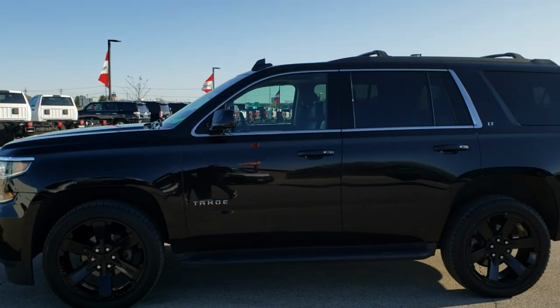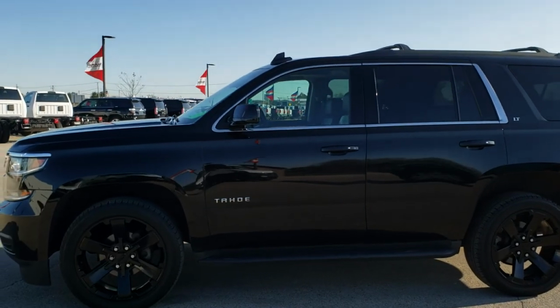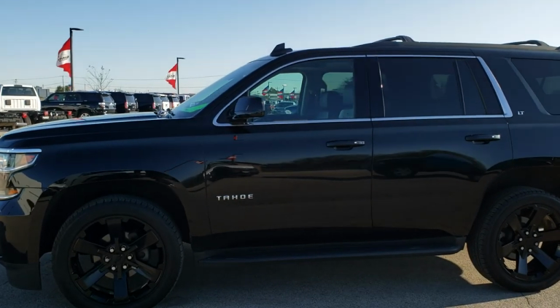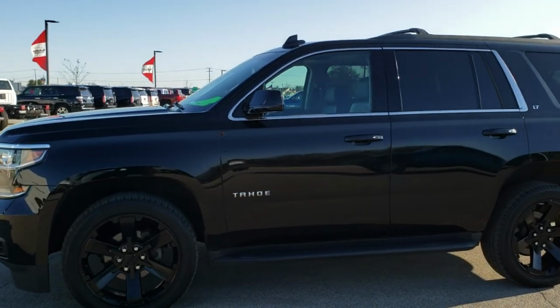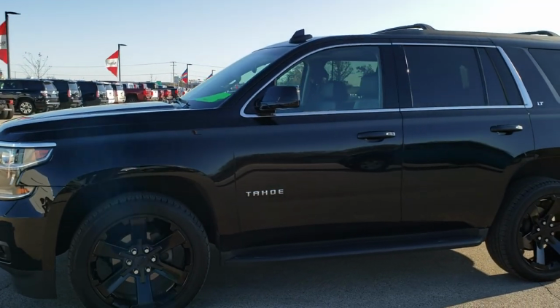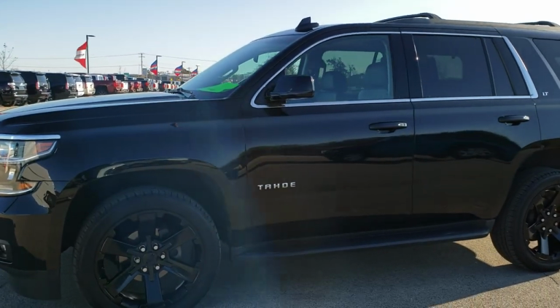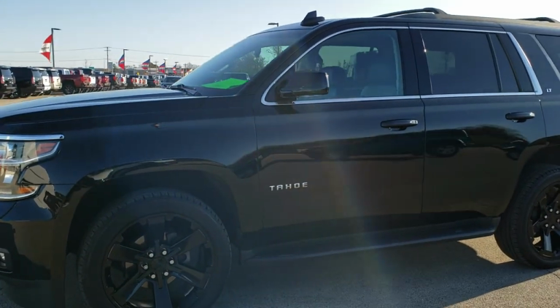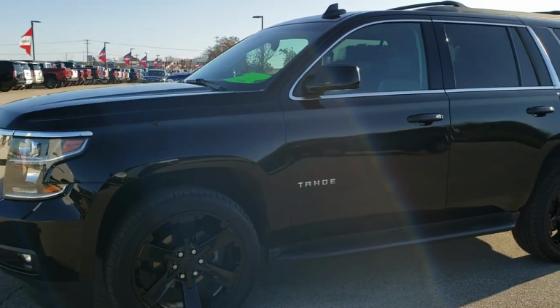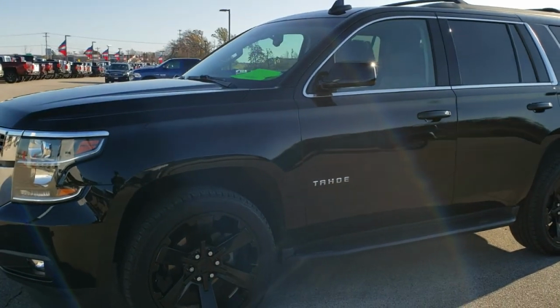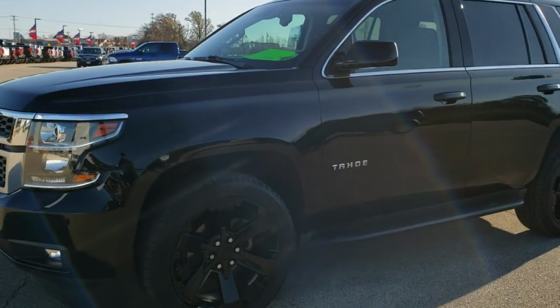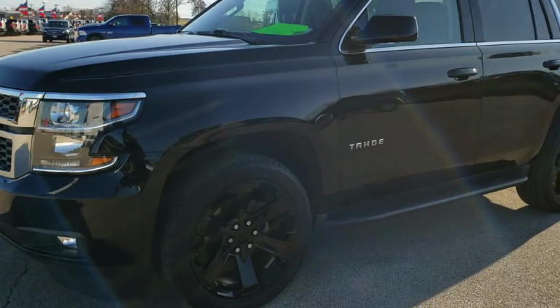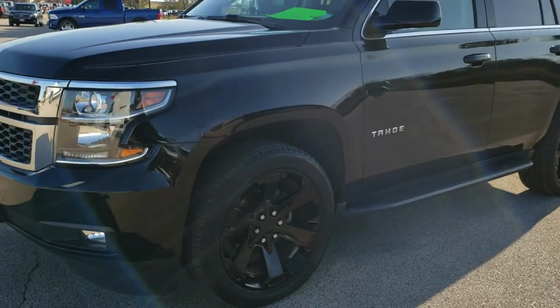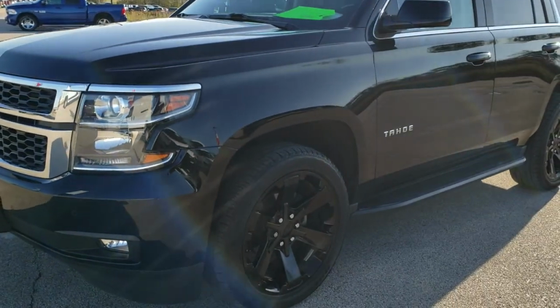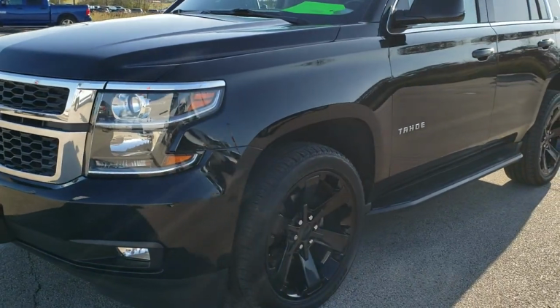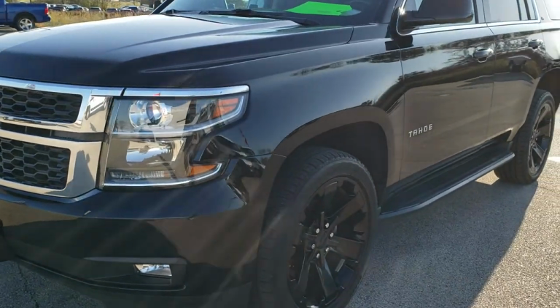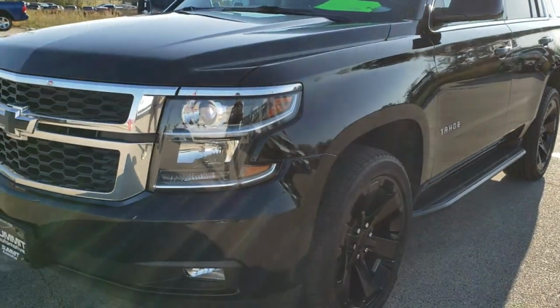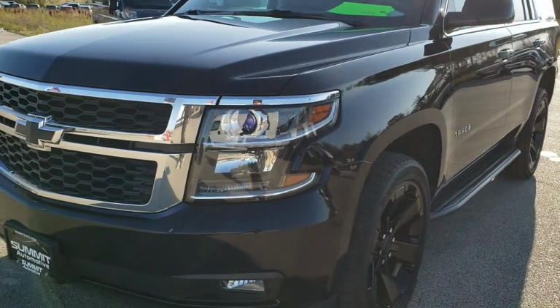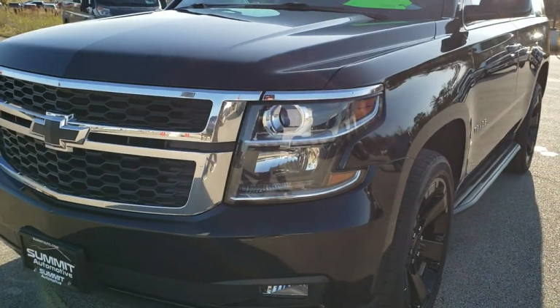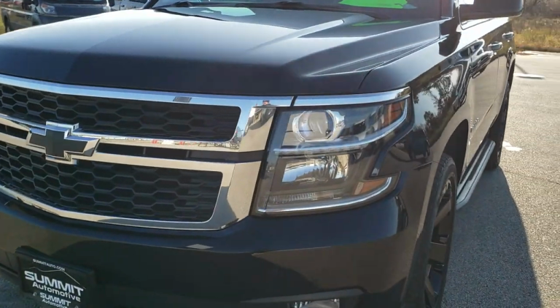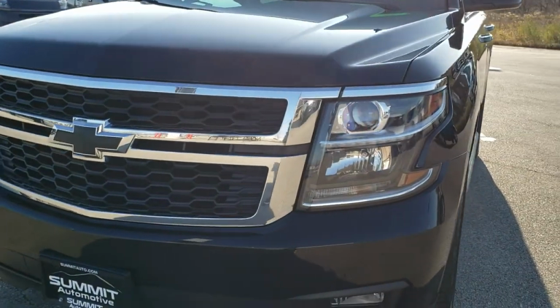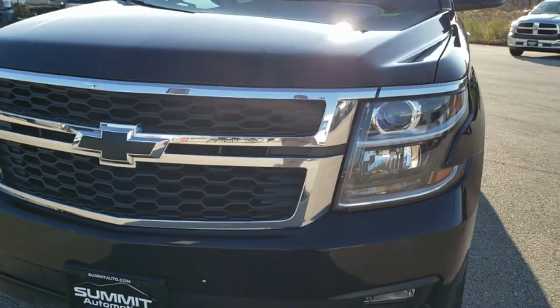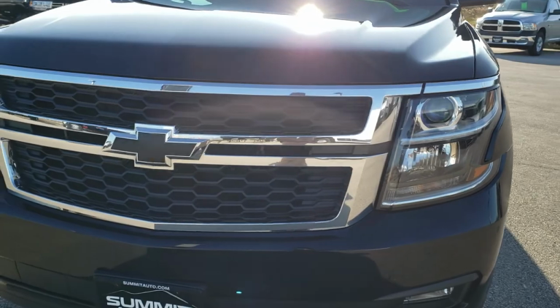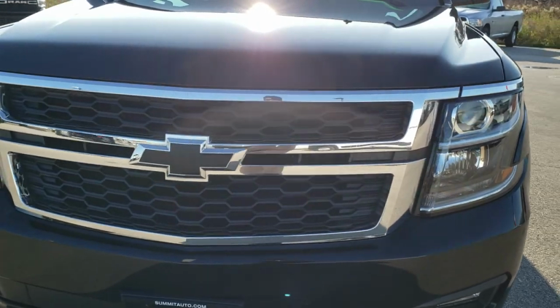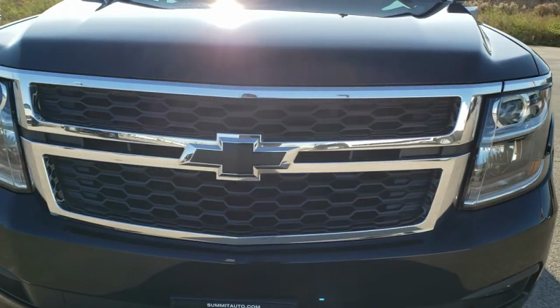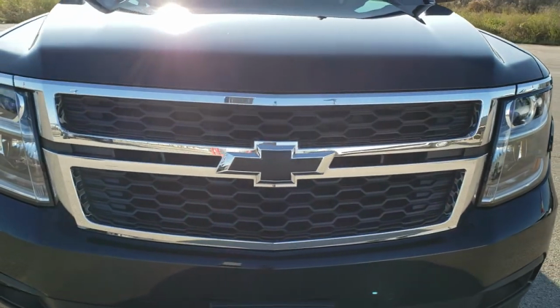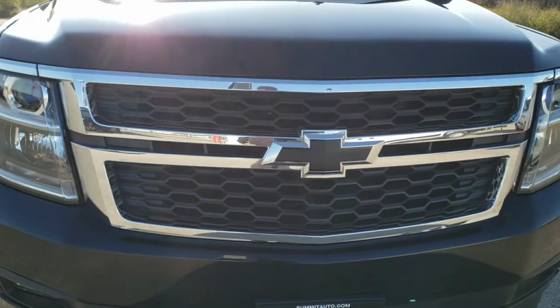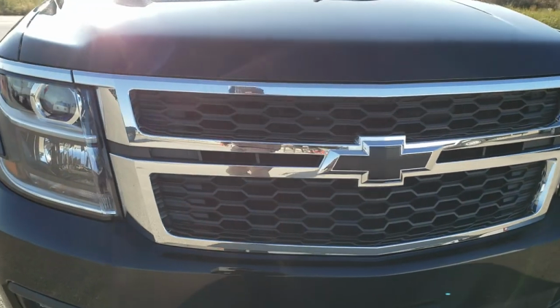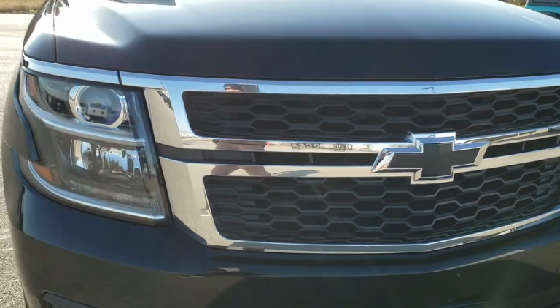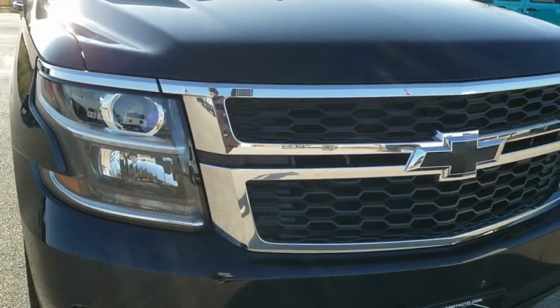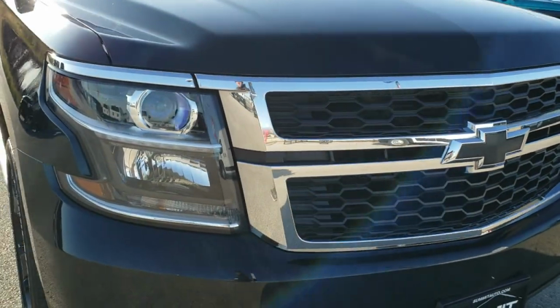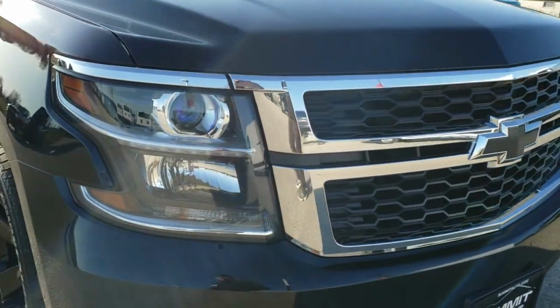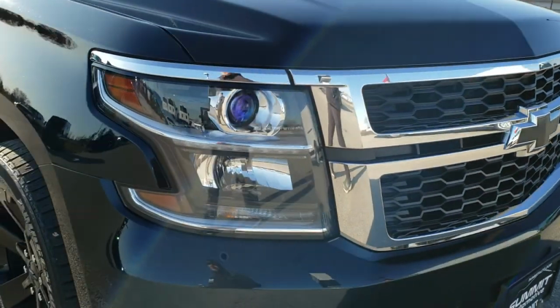This is stock number 10392. We are here at Summit Automotive in Fond du Lac, Wisconsin, your new and used SUV headquarters. Today we are checking out this super clean 2016 Chevy Tahoe.